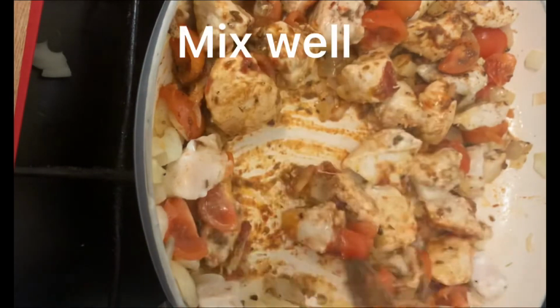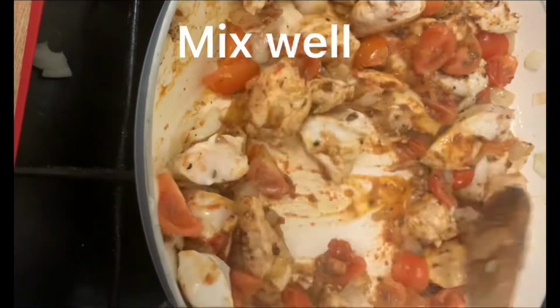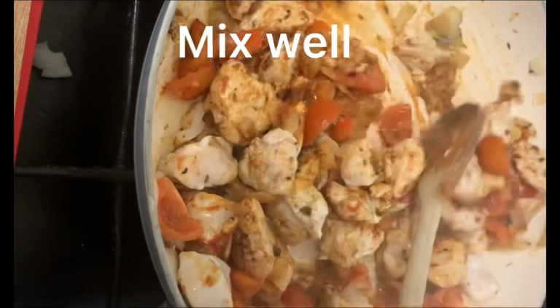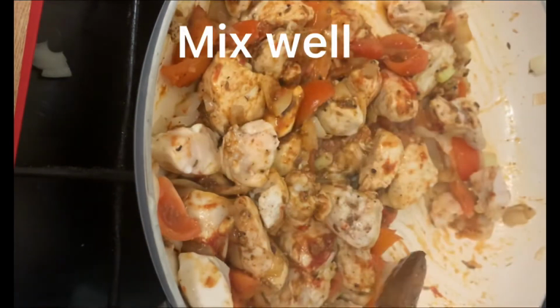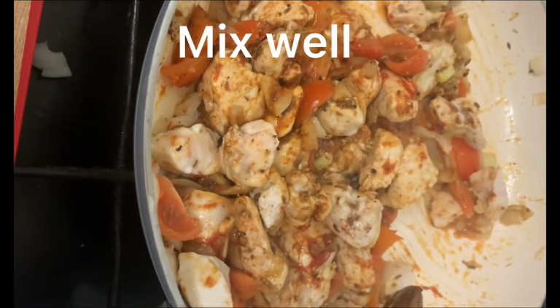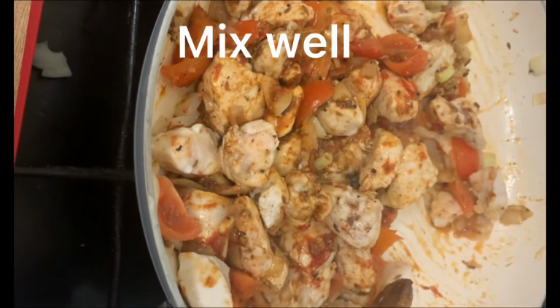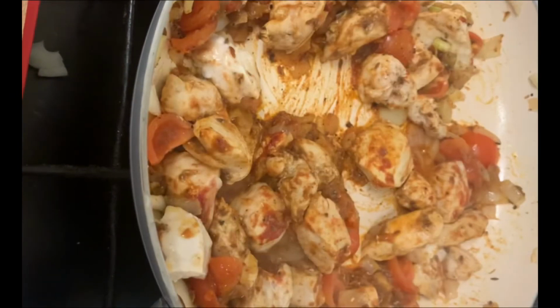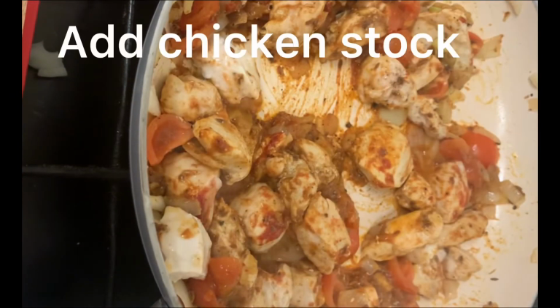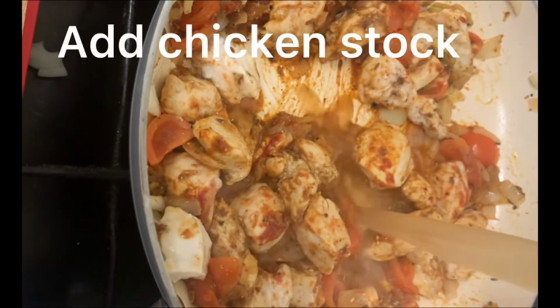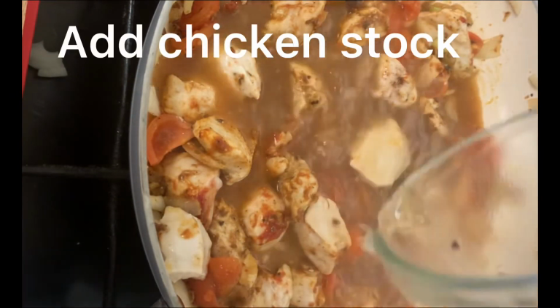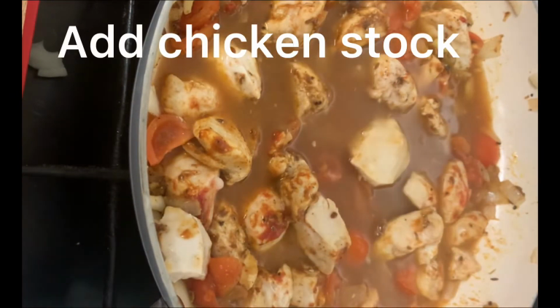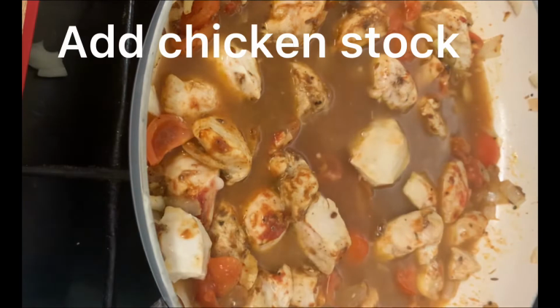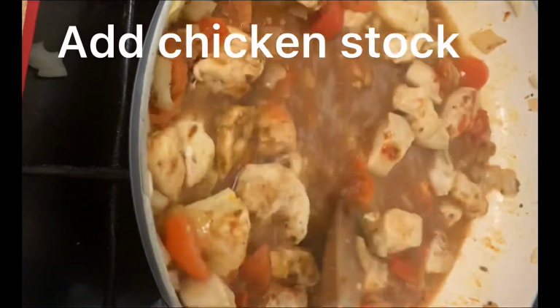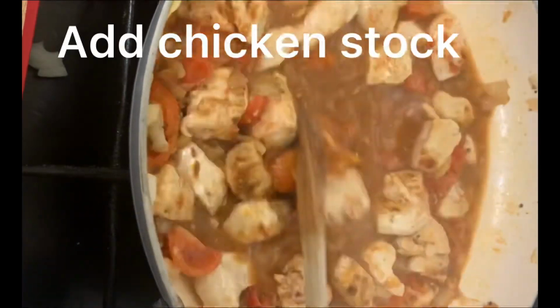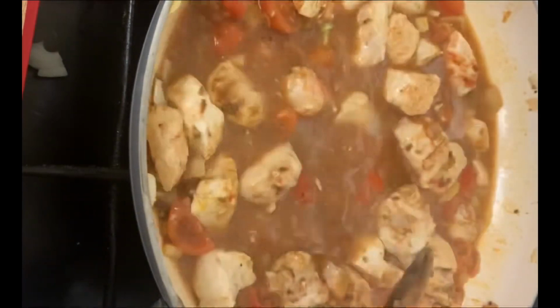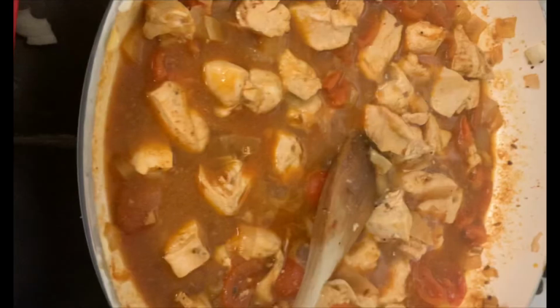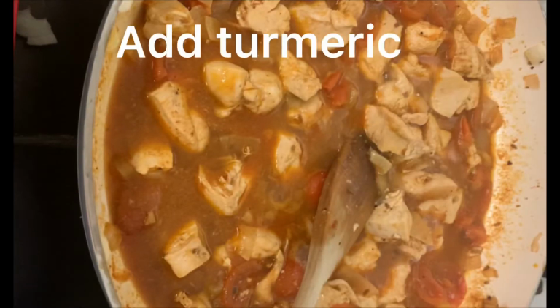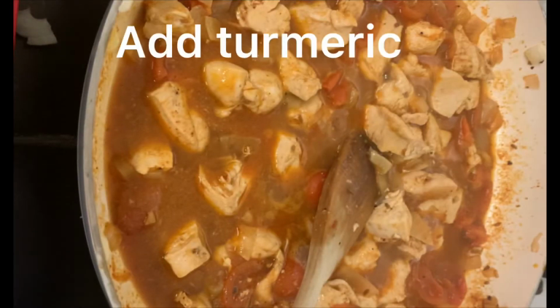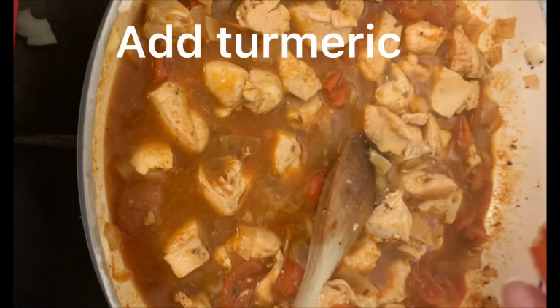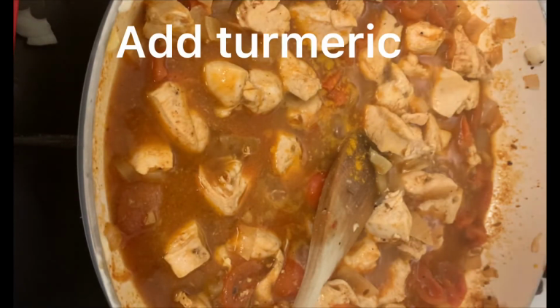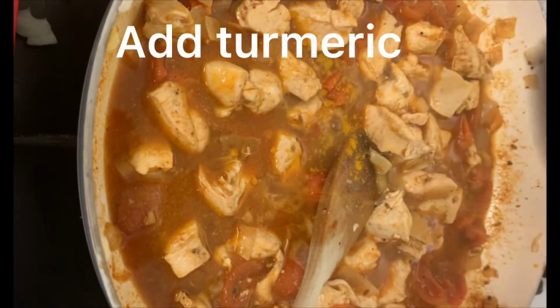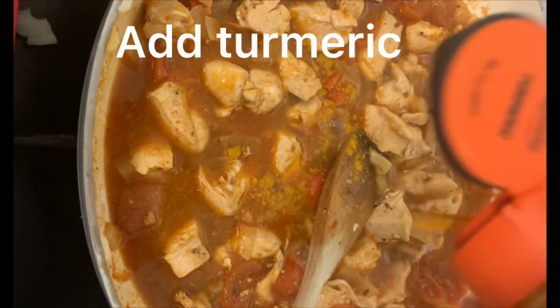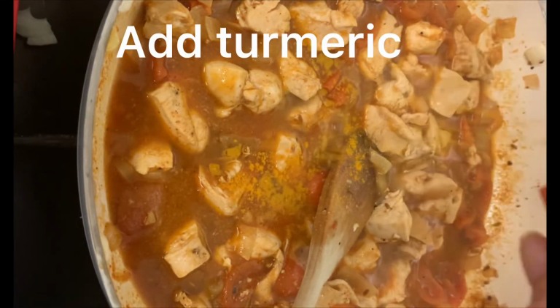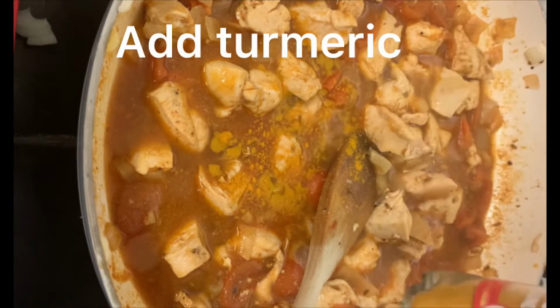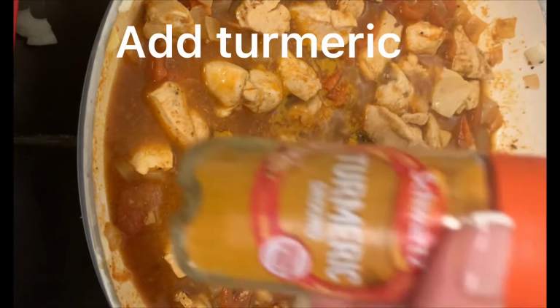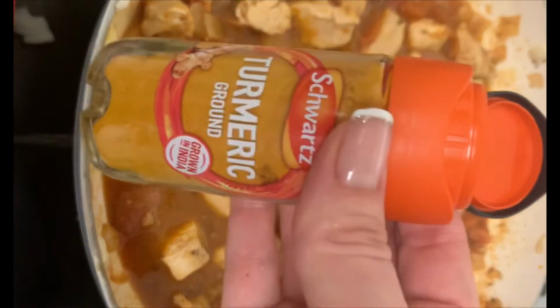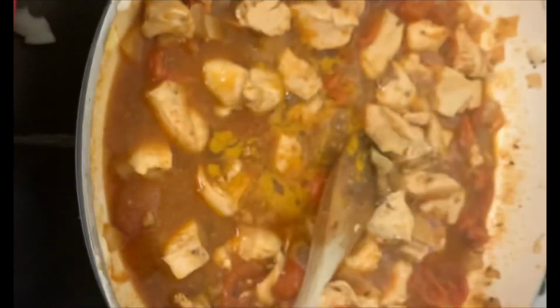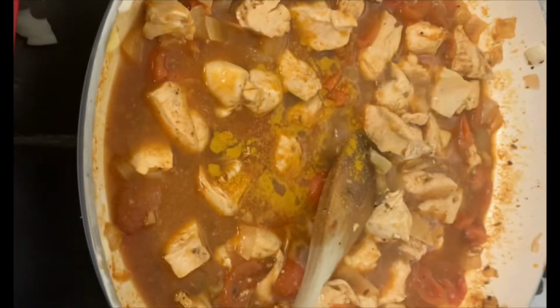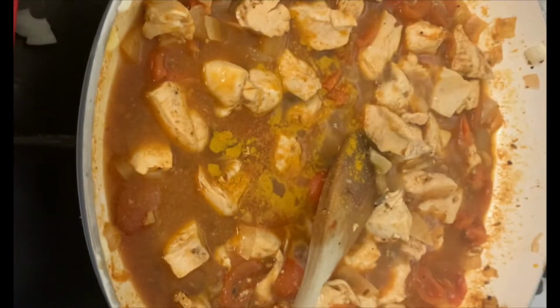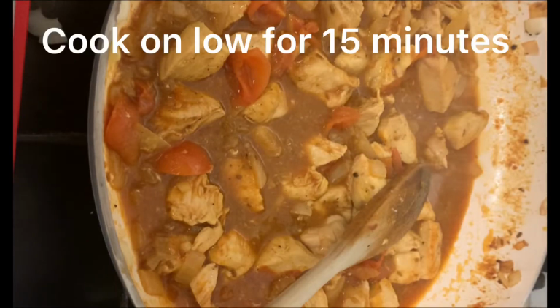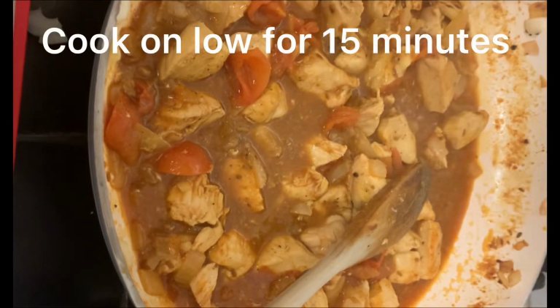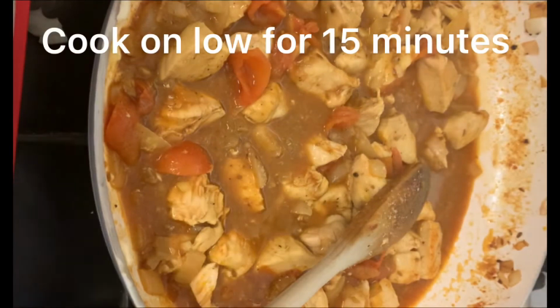Mix well. Now it's time to add the chicken stock, followed by some turmeric. Cook on low for 15 minutes.